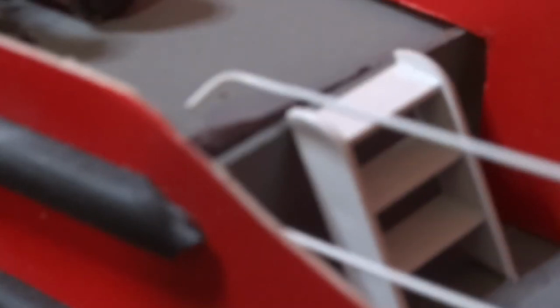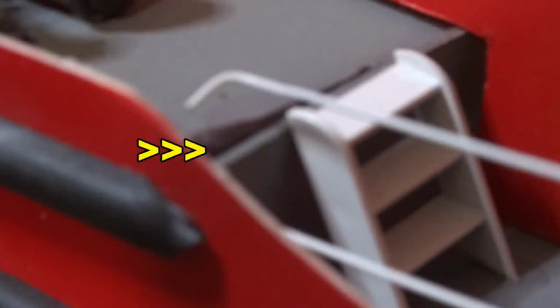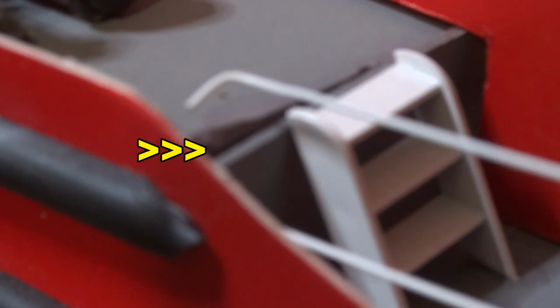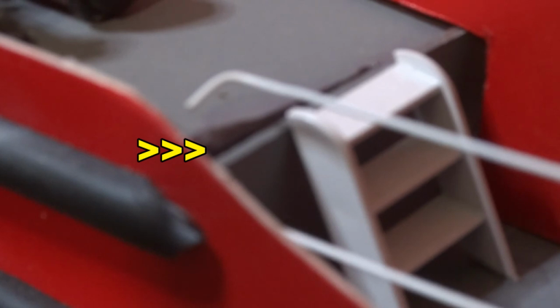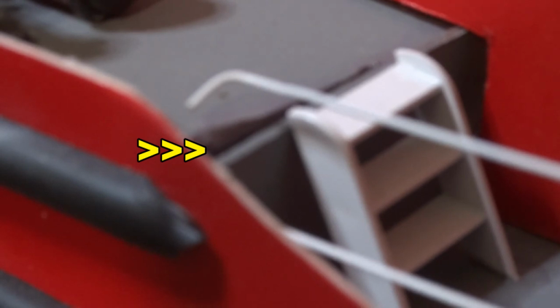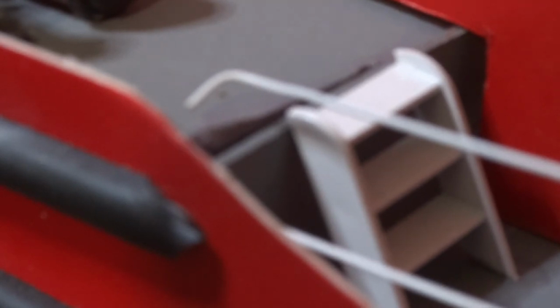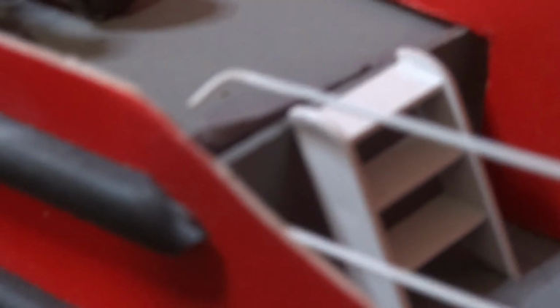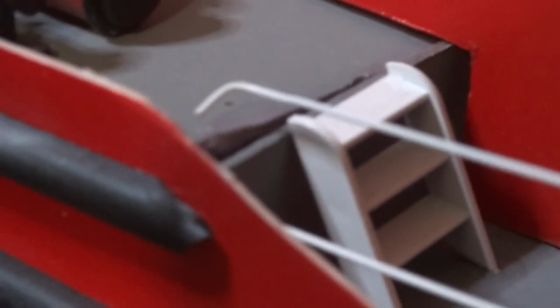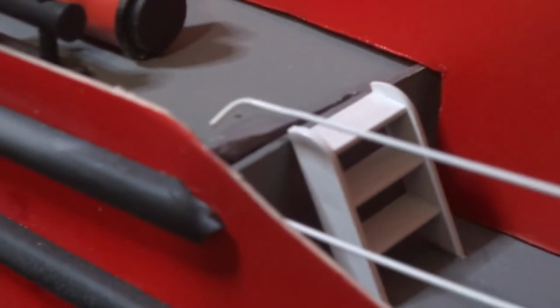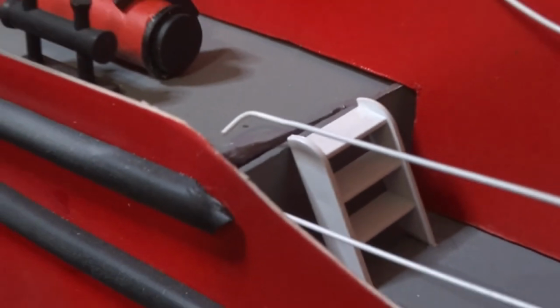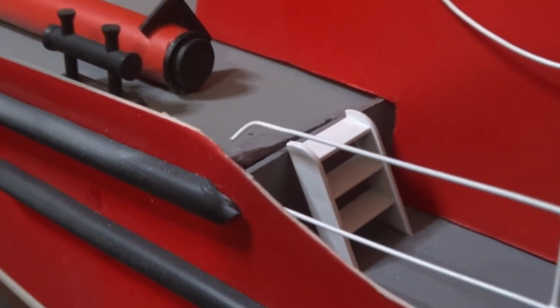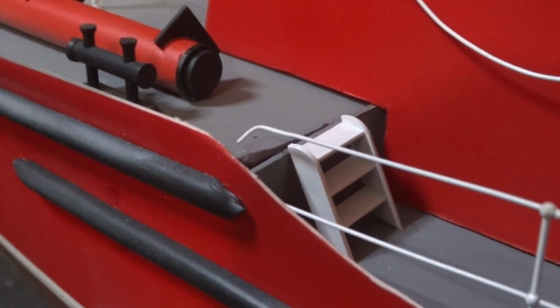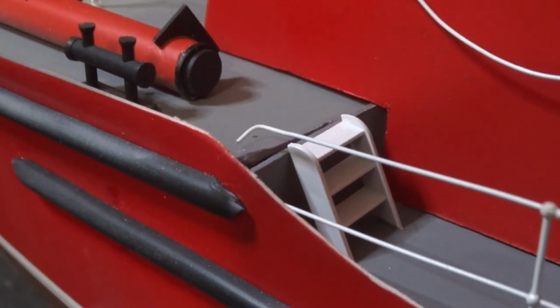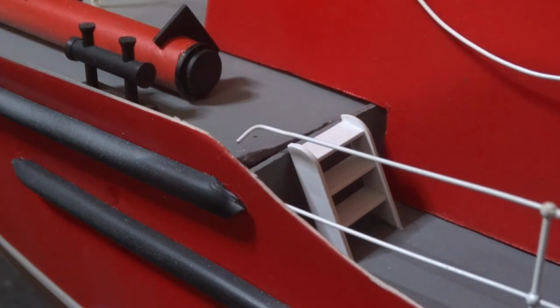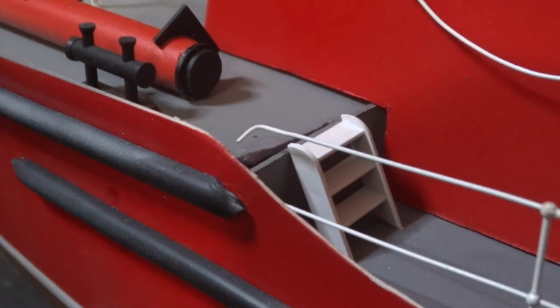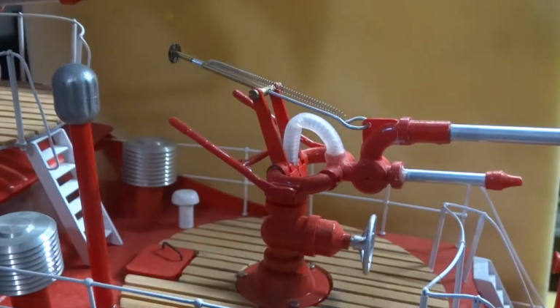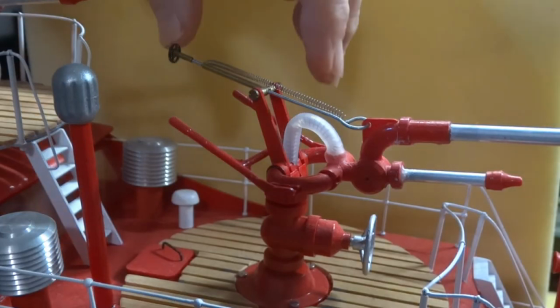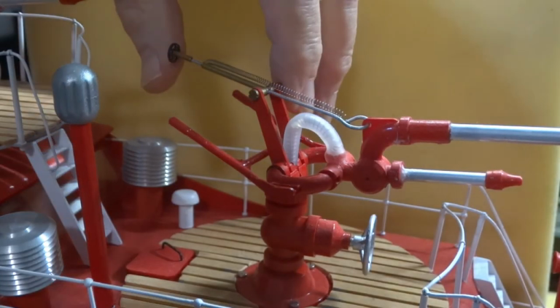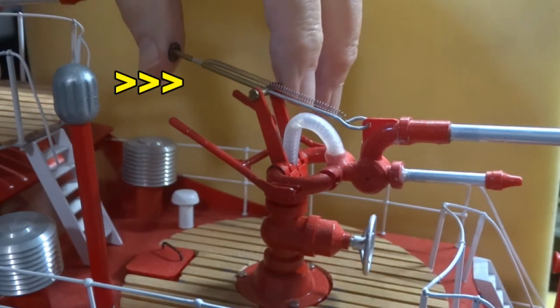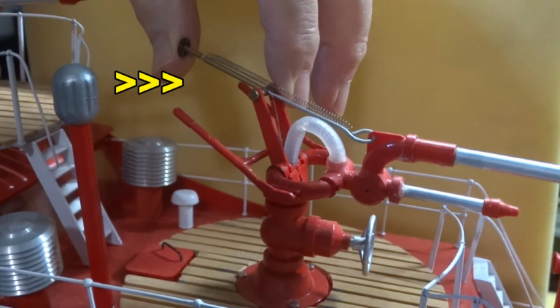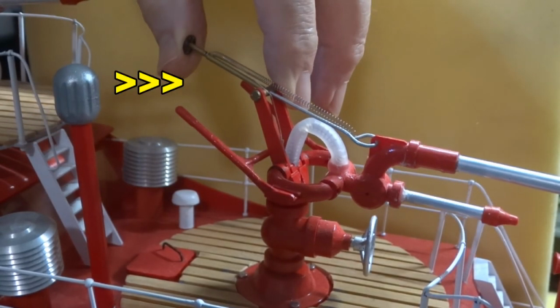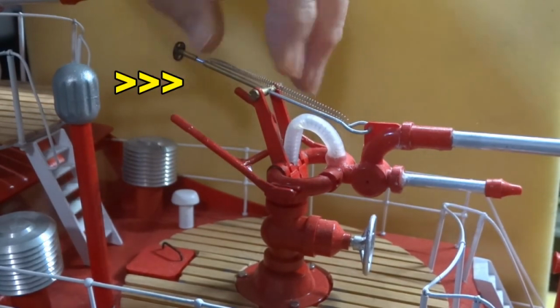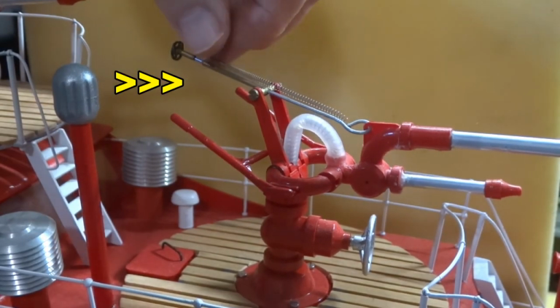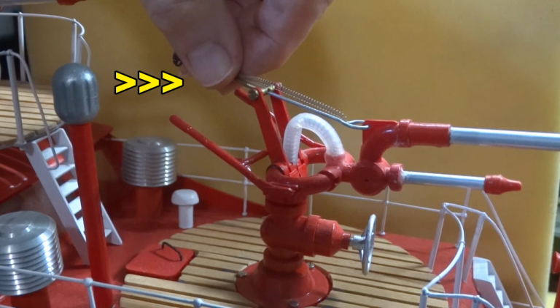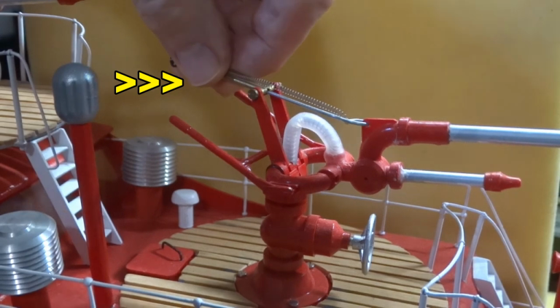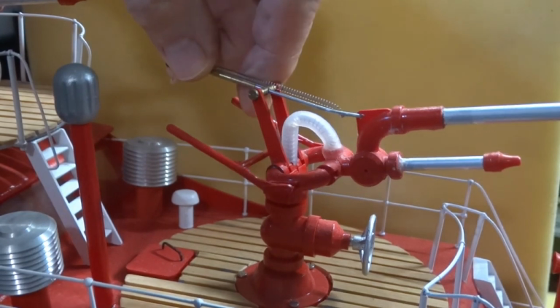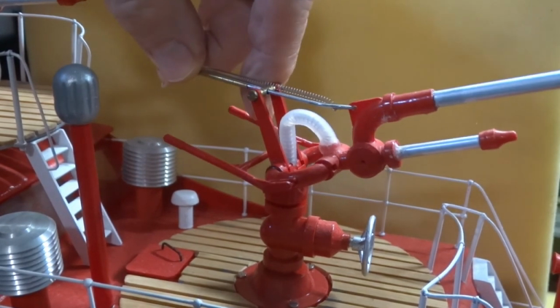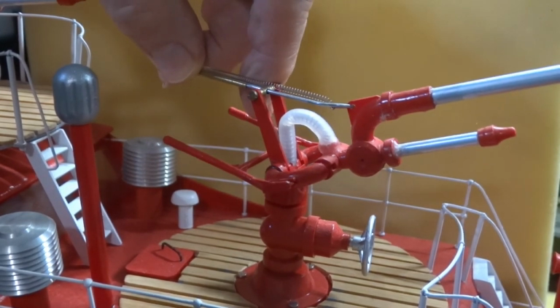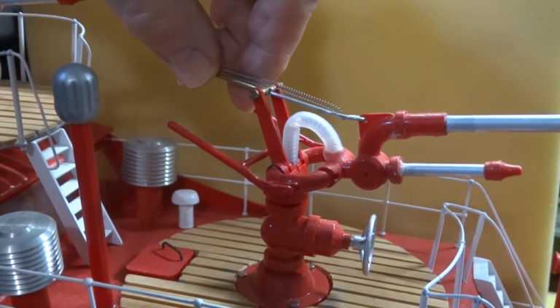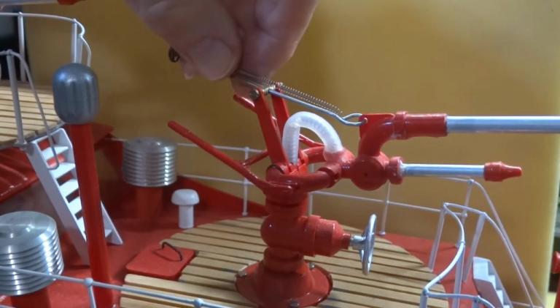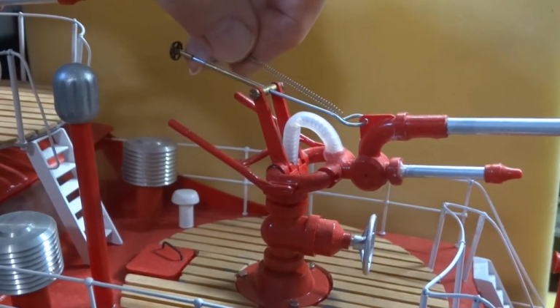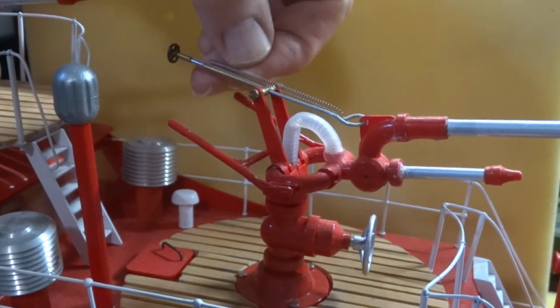Here we have a gap between the foredeck and mid-deck. I'm not really pleased about the way the fire nozzles work — the elevation is spring-loaded and there's a little tiny piece of string that goes from that little hand wheel down below the deck to operate the elevation.